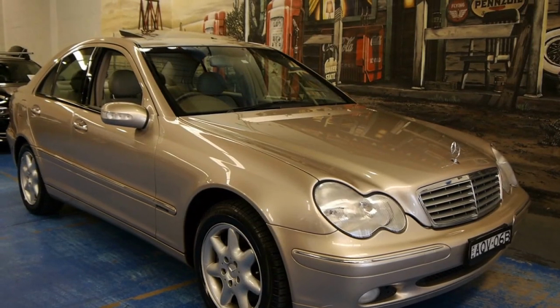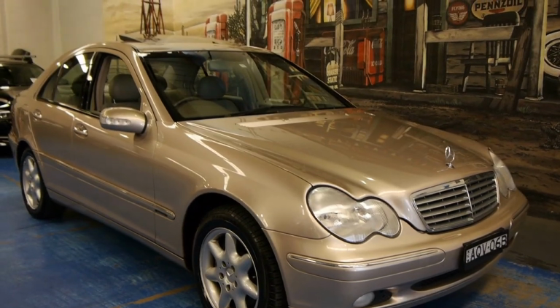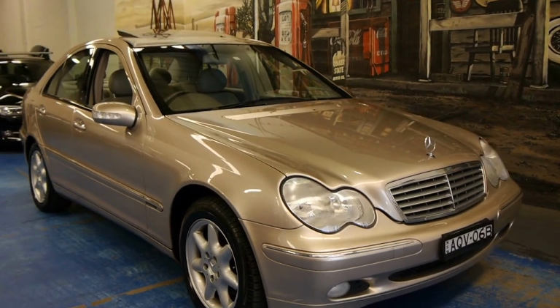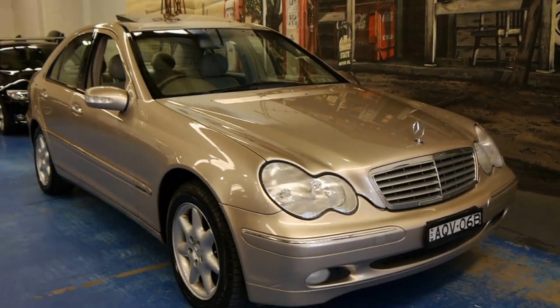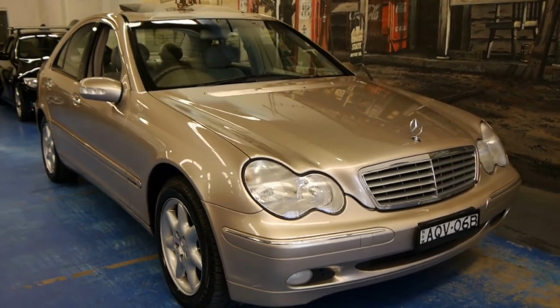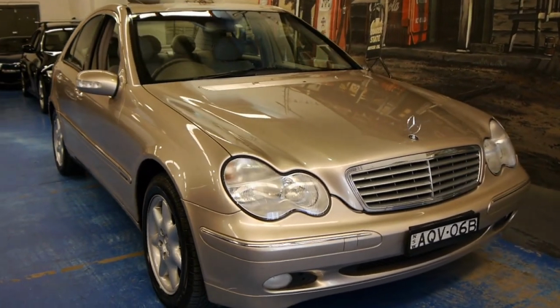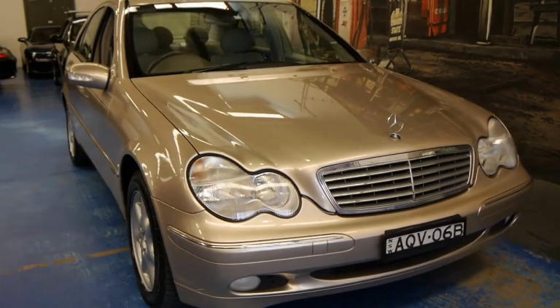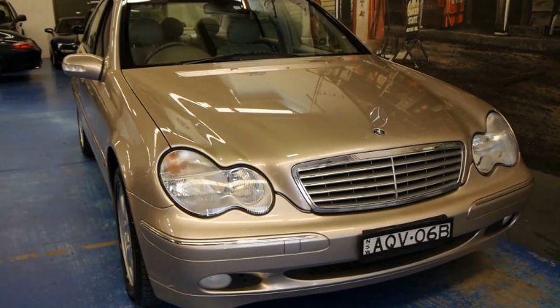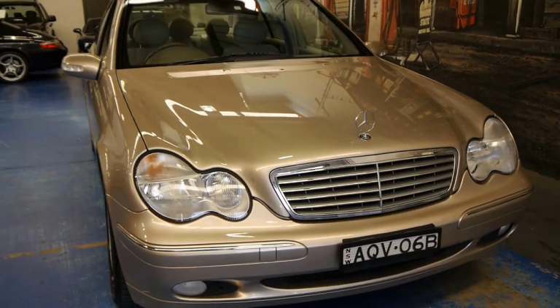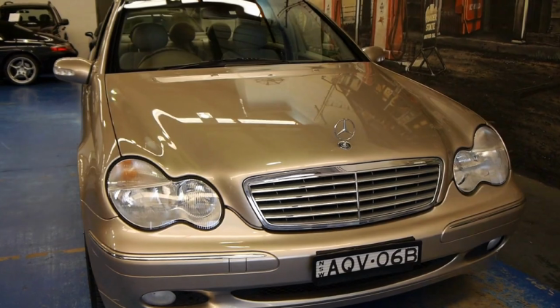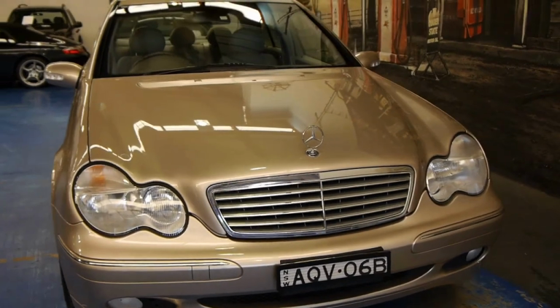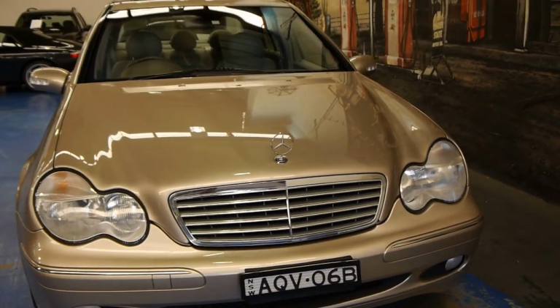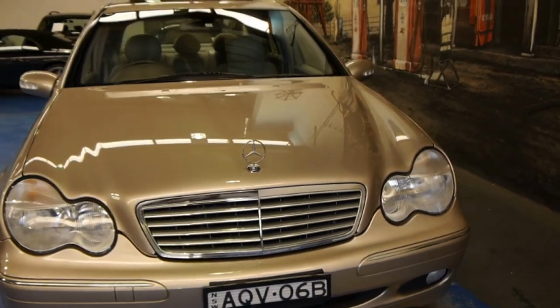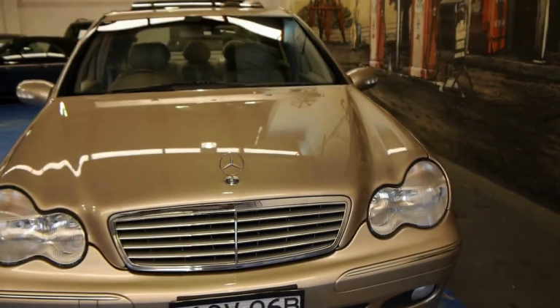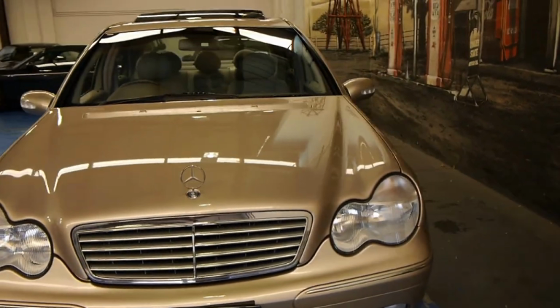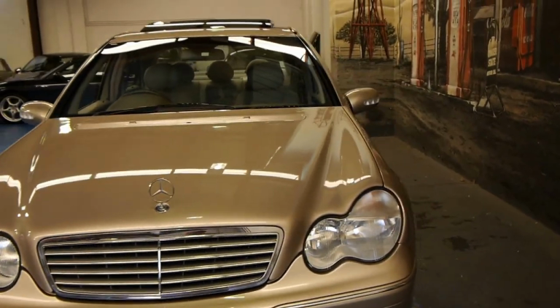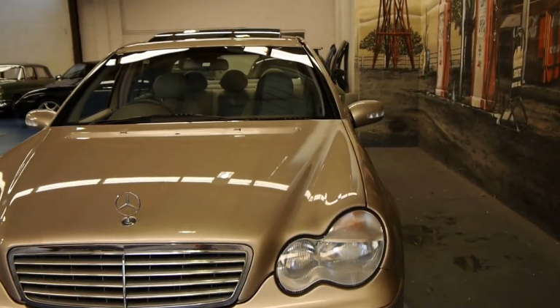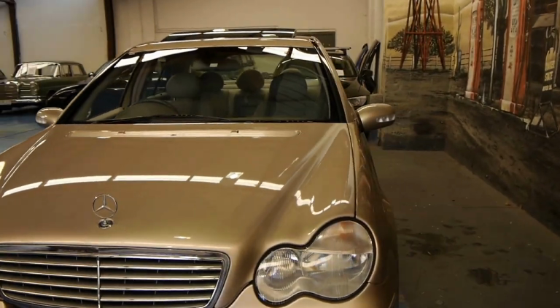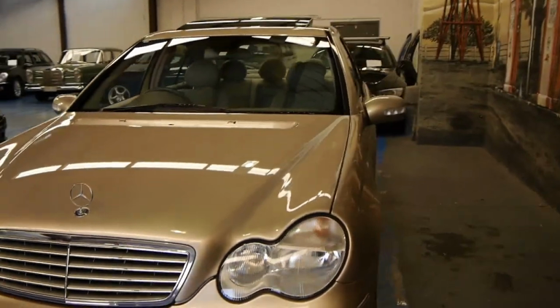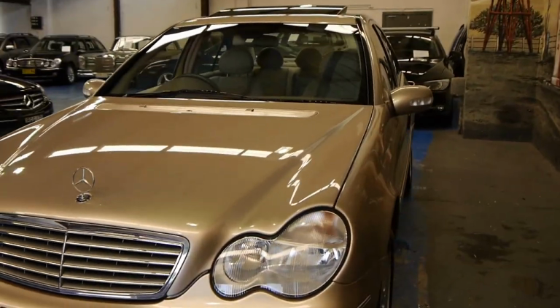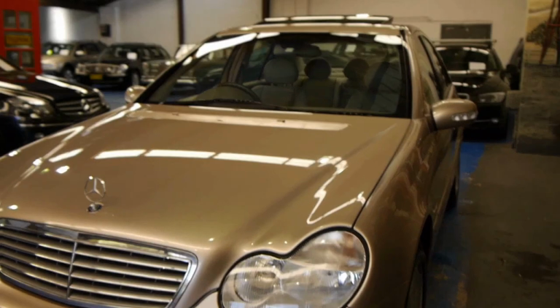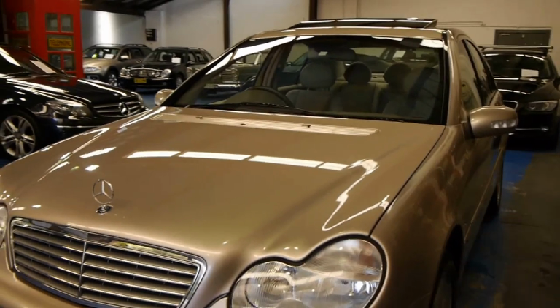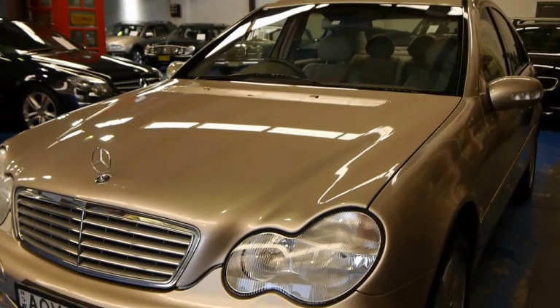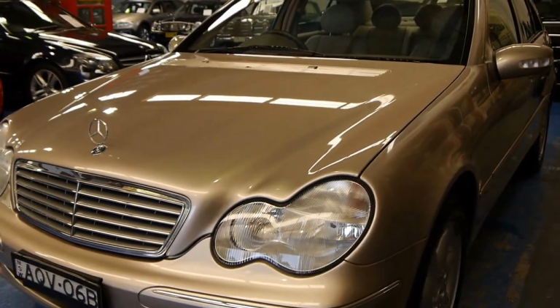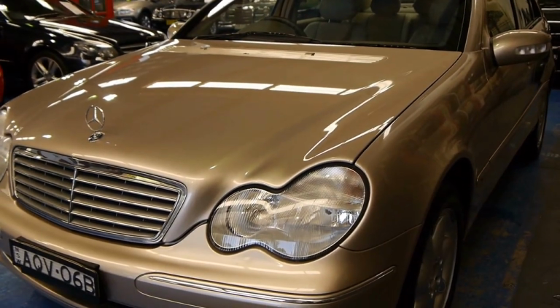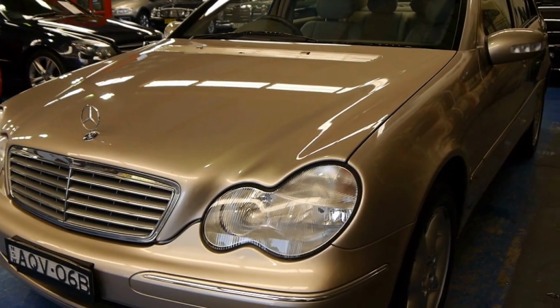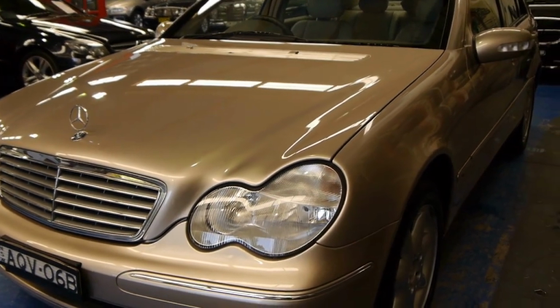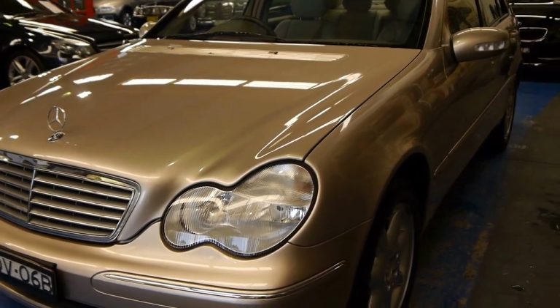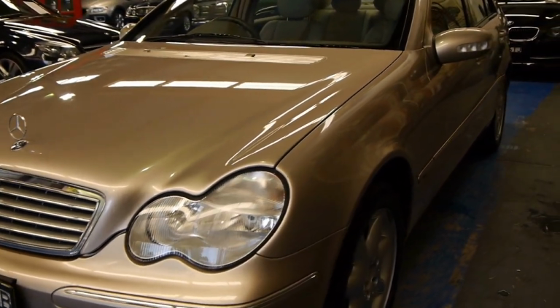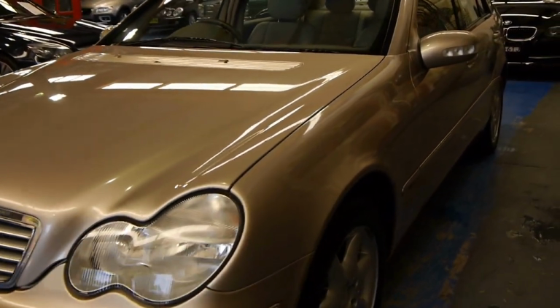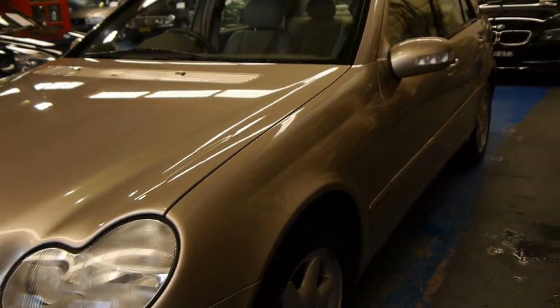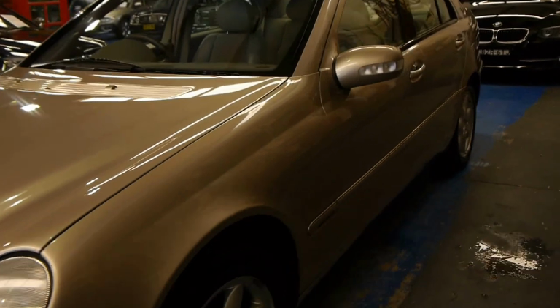Hi ladies and gentlemen, my name is Richard from the Old Timer Car Centre here in Marrickville, New South Wales. Today we're extremely proud to present you with a 2001 W203 Mercedes-Benz C240 V6 Elegance.